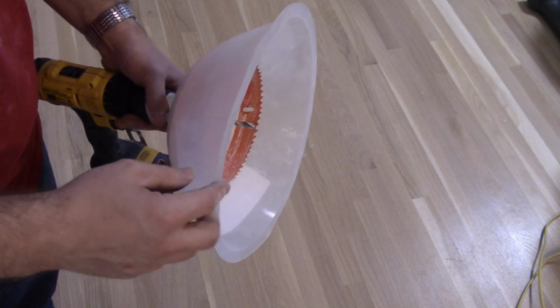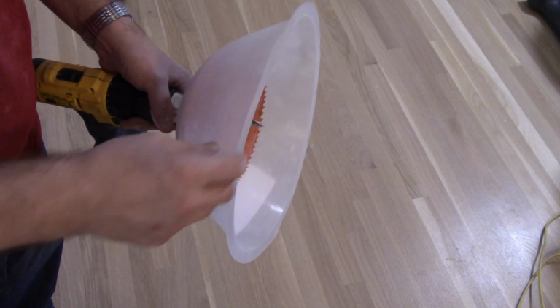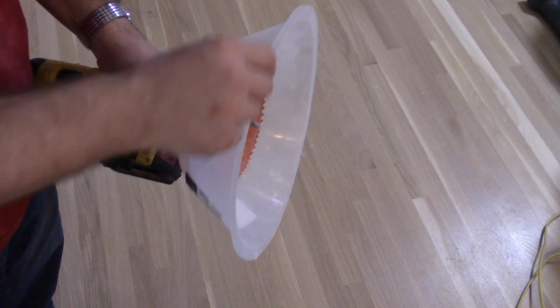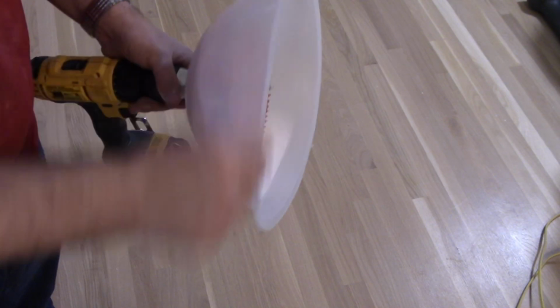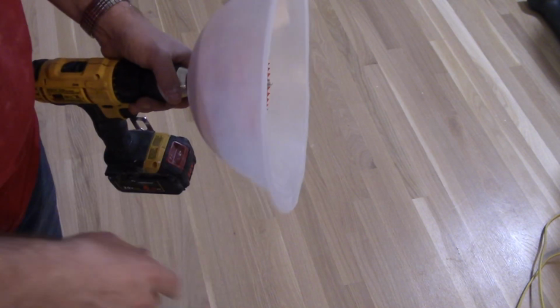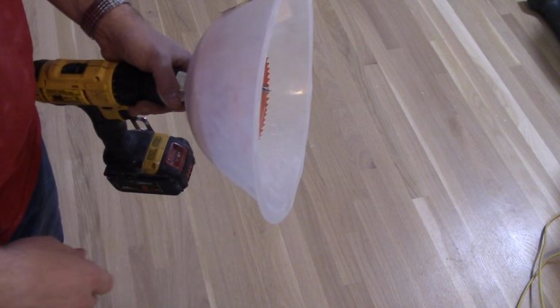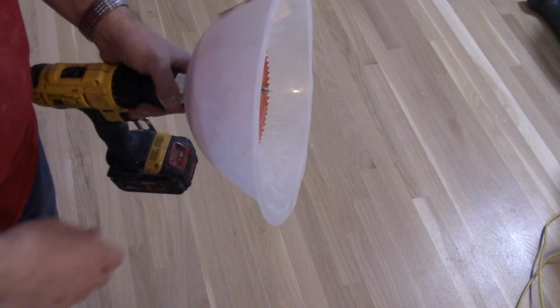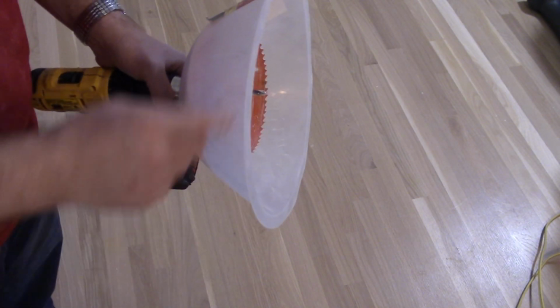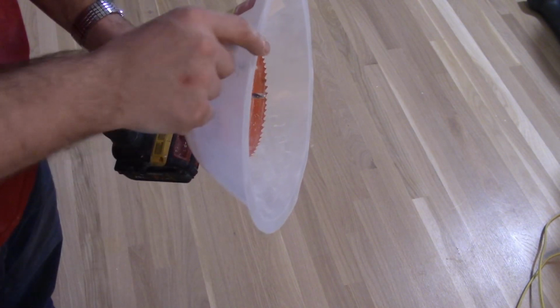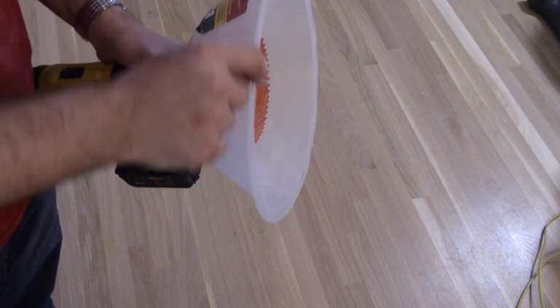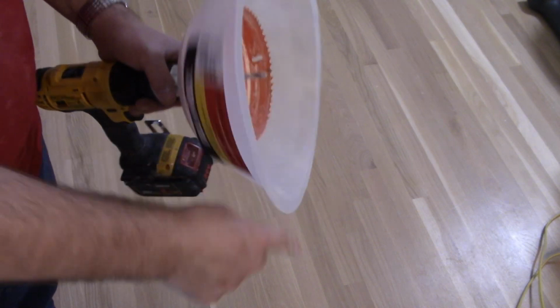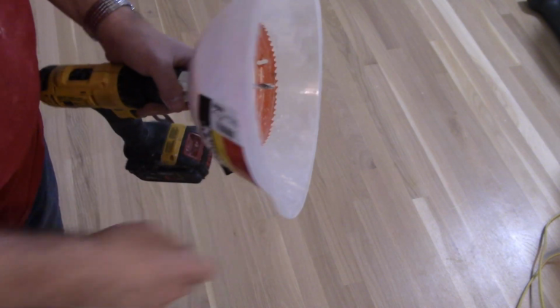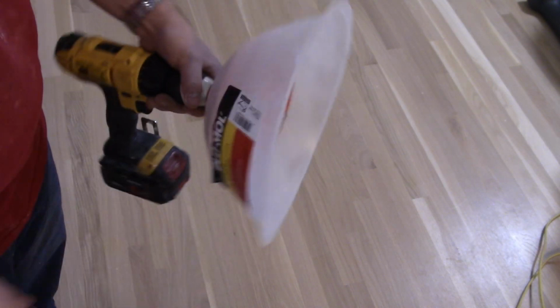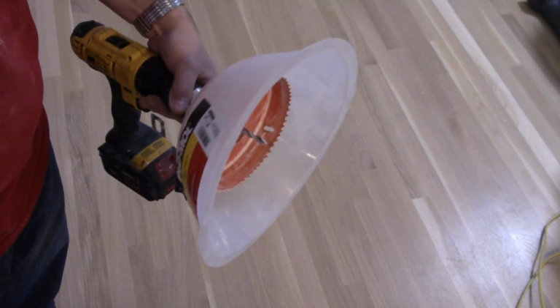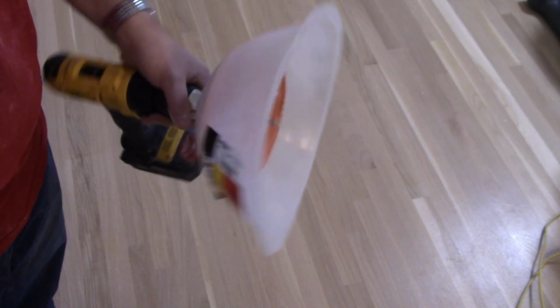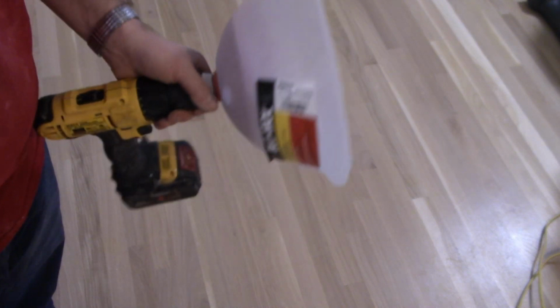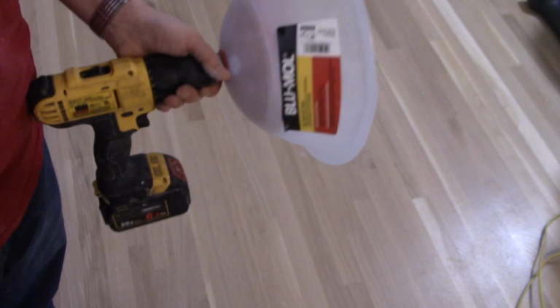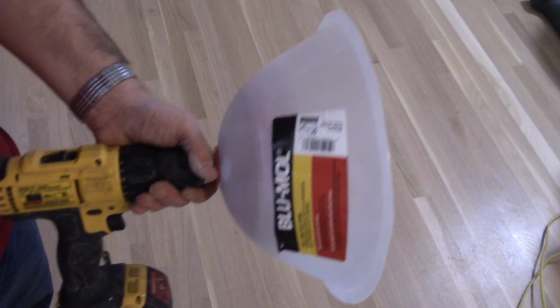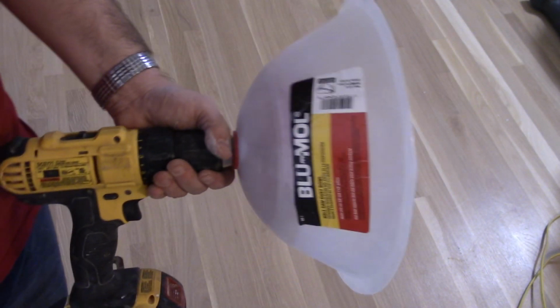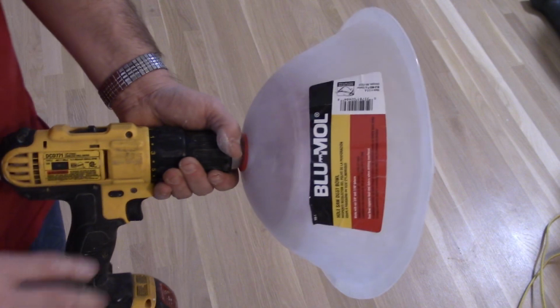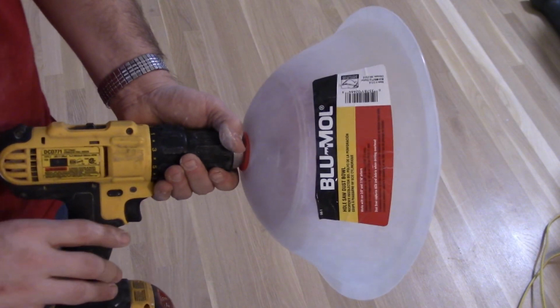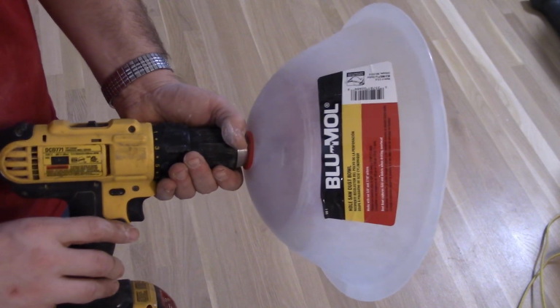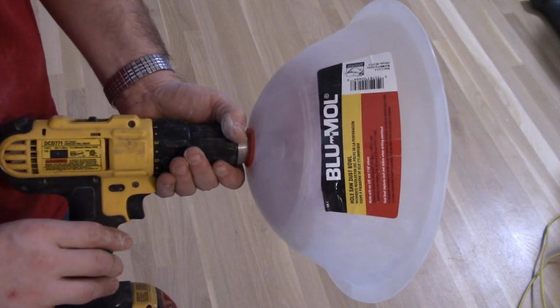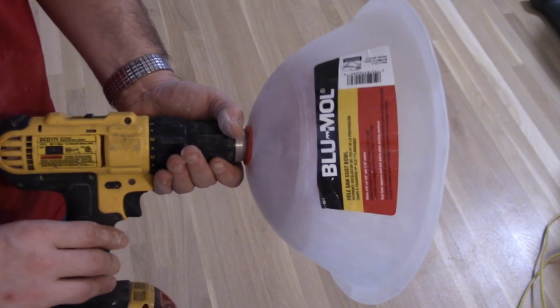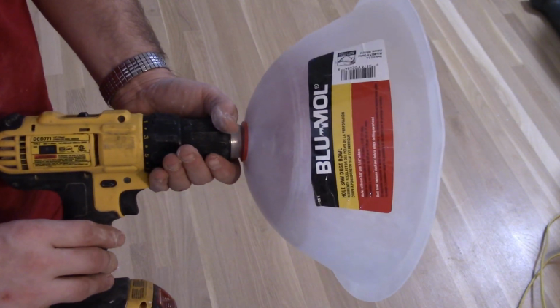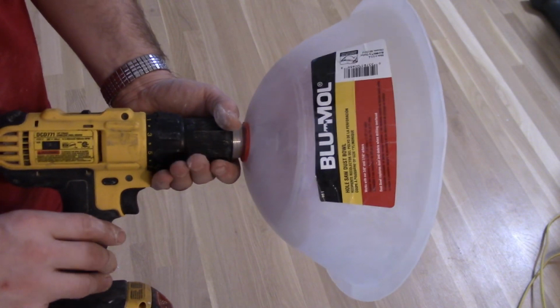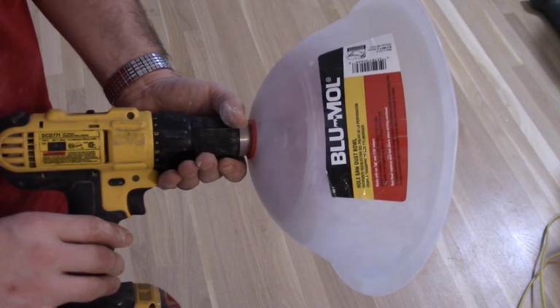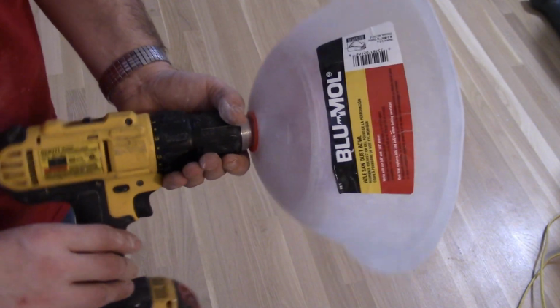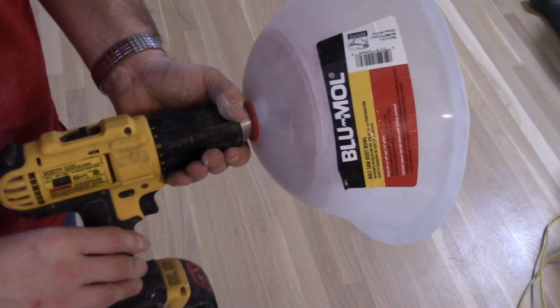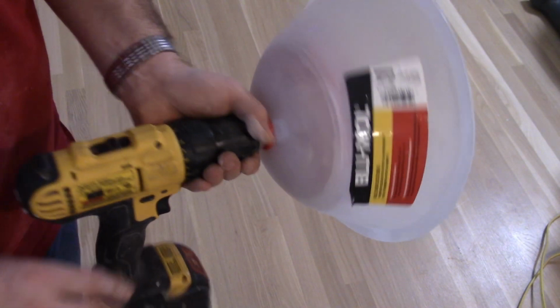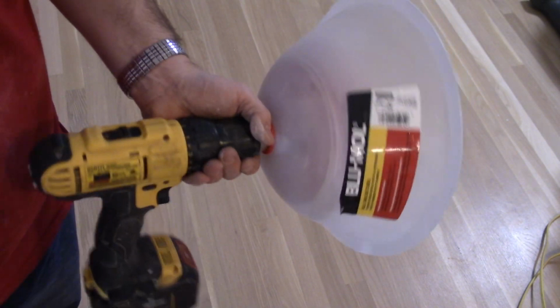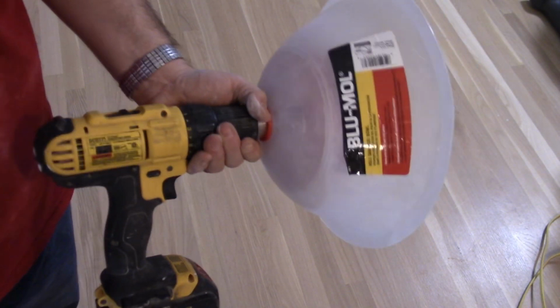So I'm really glad I spent whatever it was — the 10 to 15 bucks on this thing. And now I'm going to show you some actual footage of me using it.